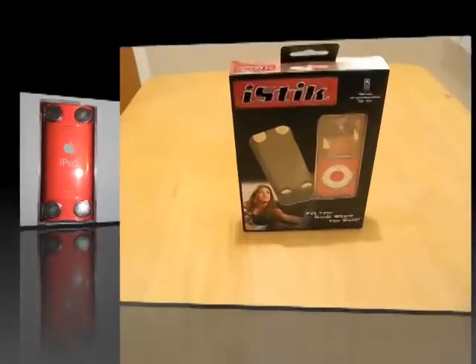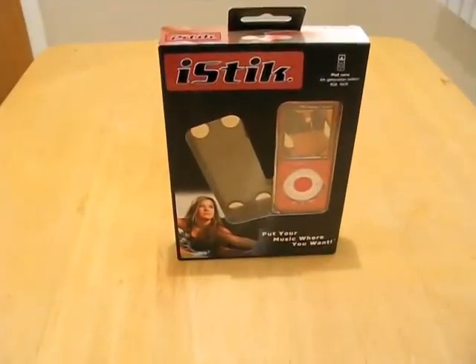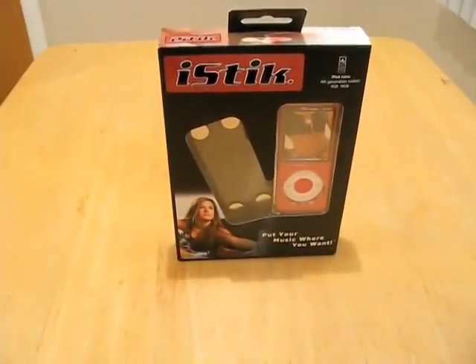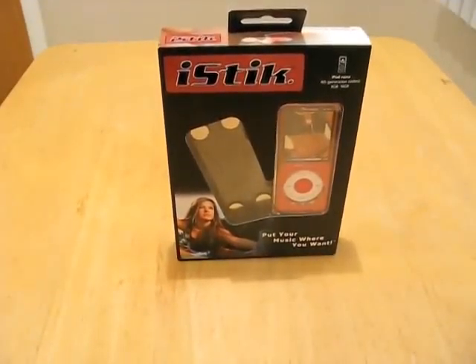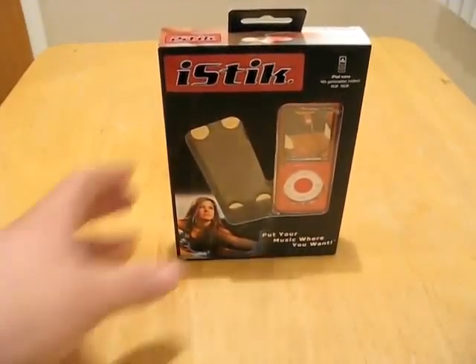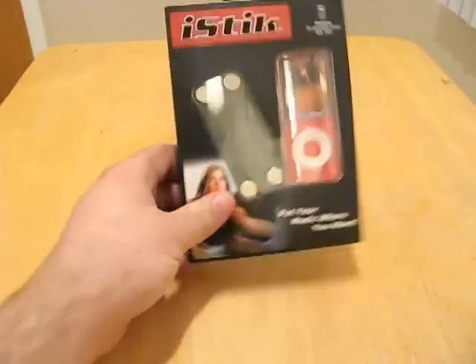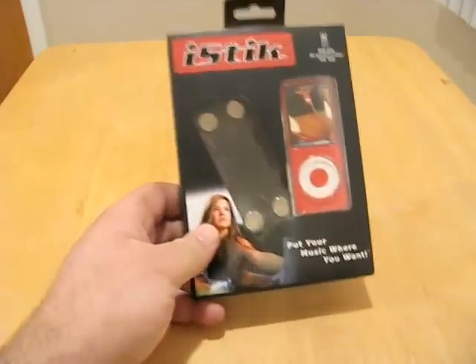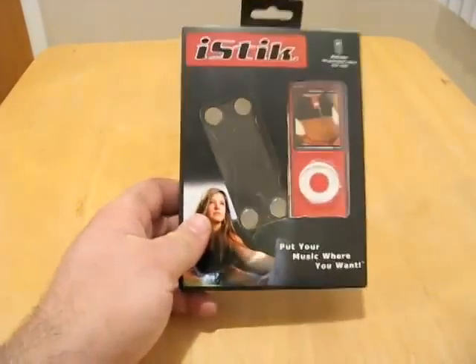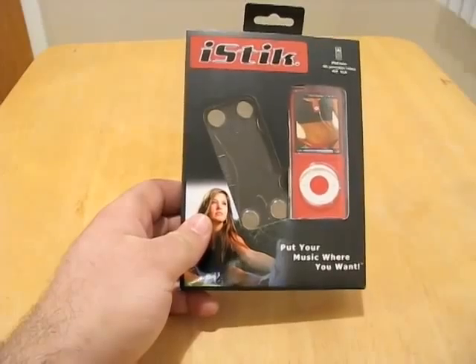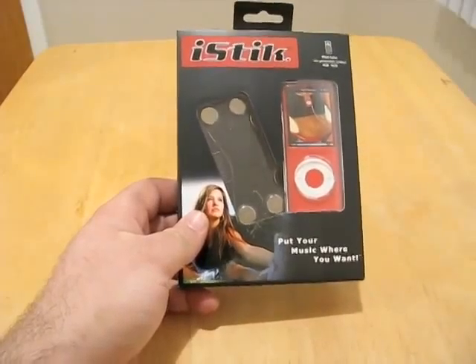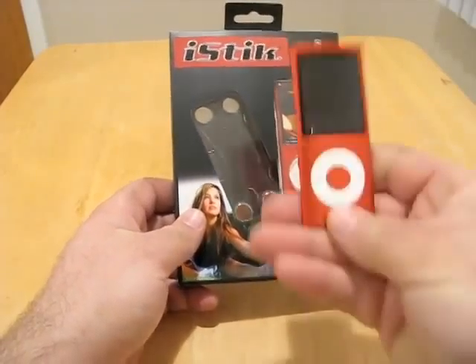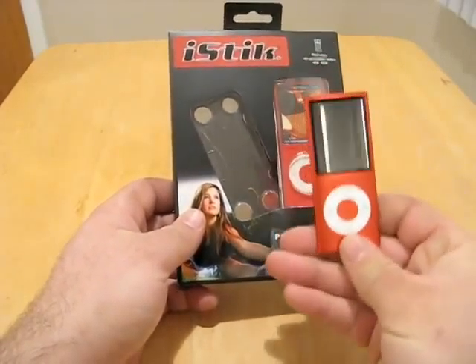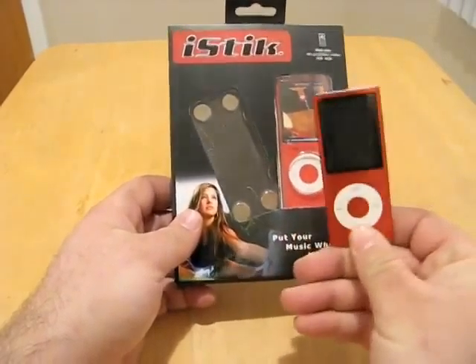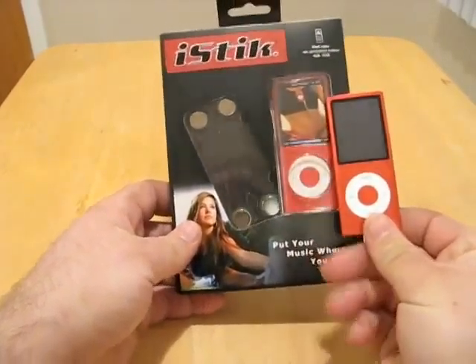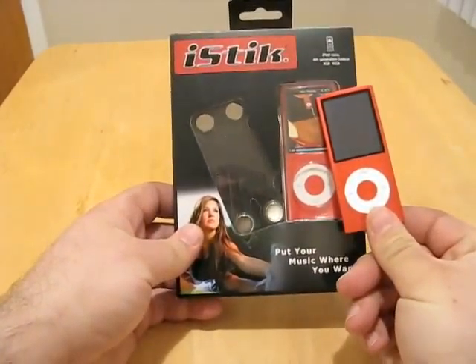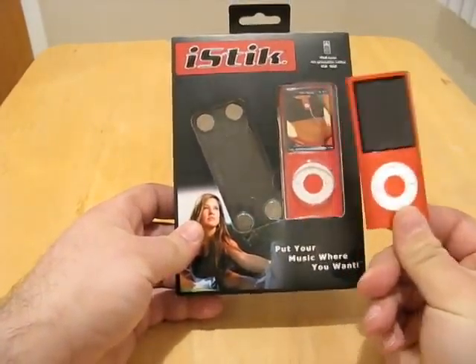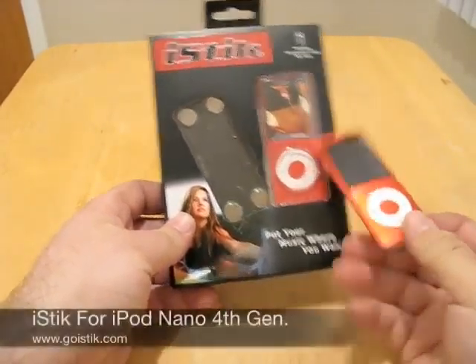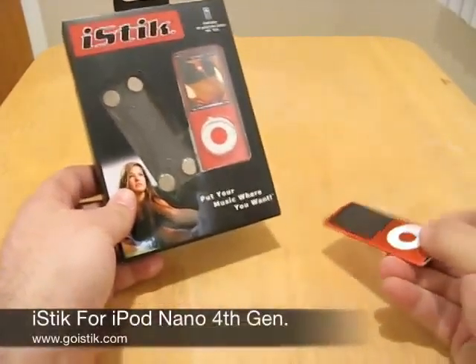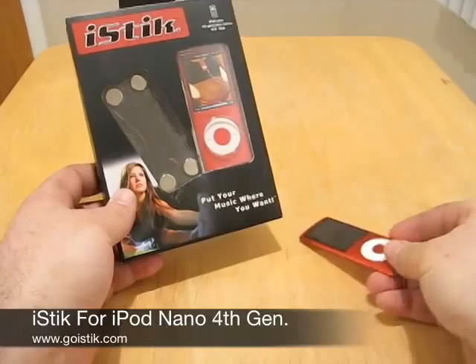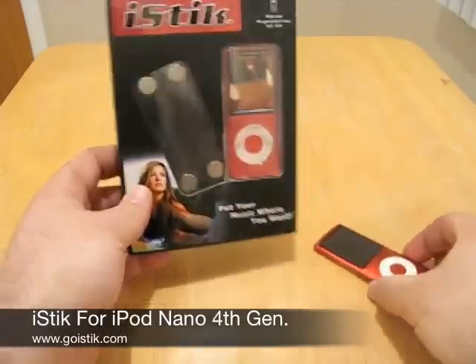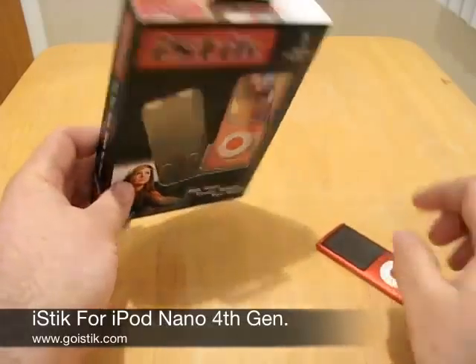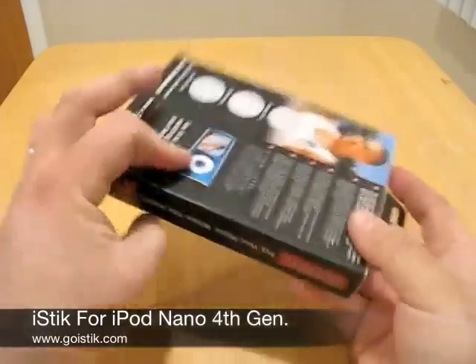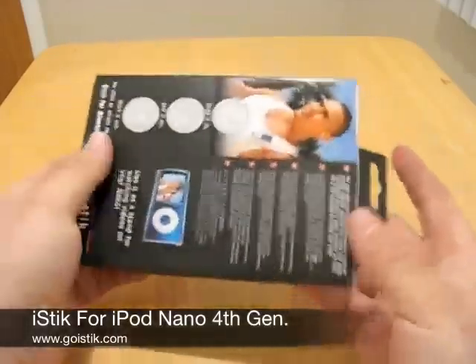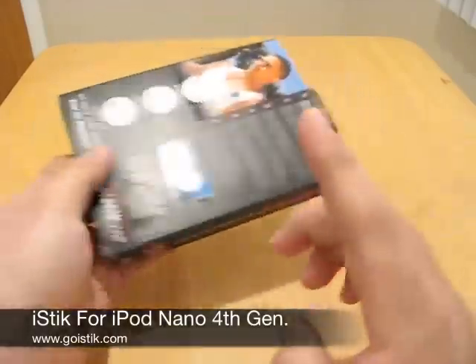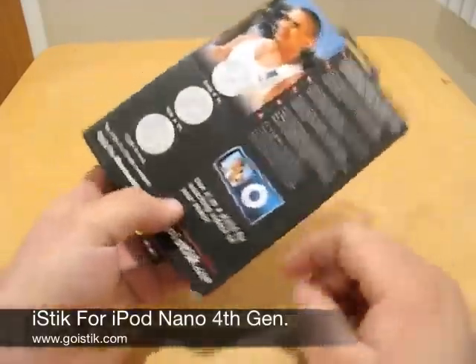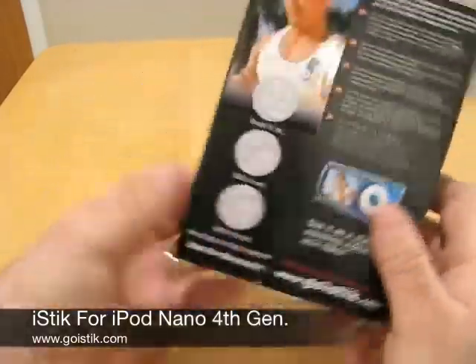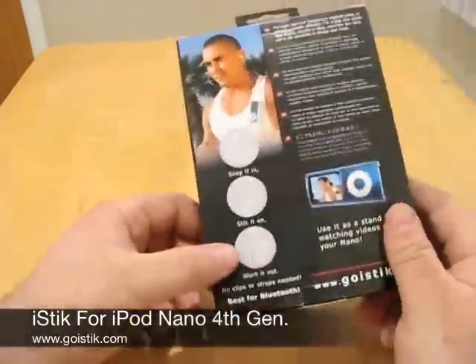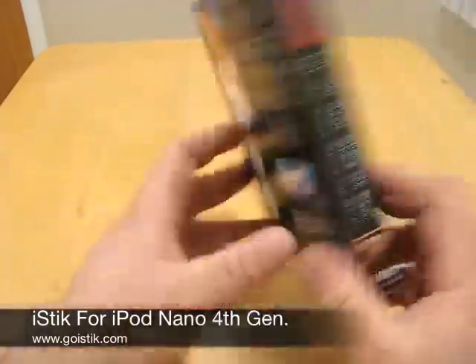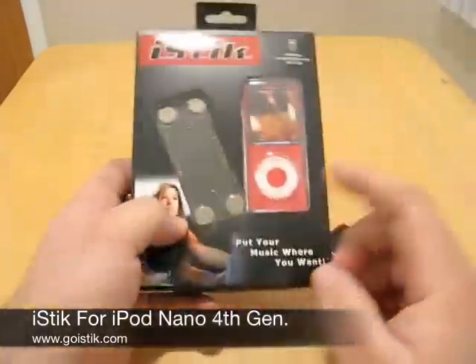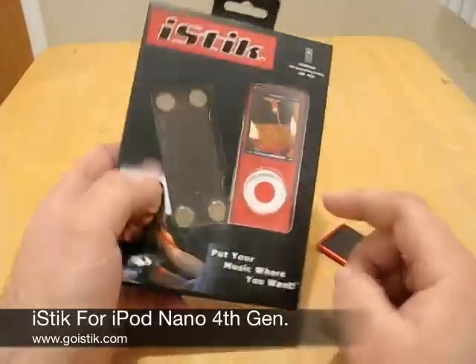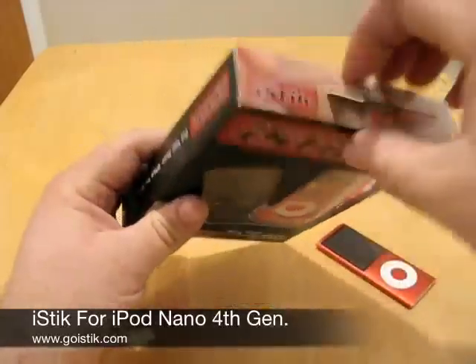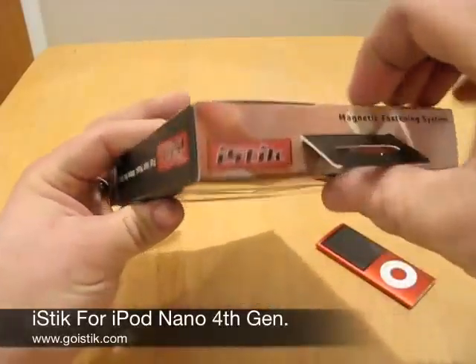Hey guys, this is Aaron with Zollotech. Today I have the iStick for your iPod Nano. So we have our Nano here, and we're going to go ahead and check this out. I have a couple of these to give away also. So let's take a look at it.